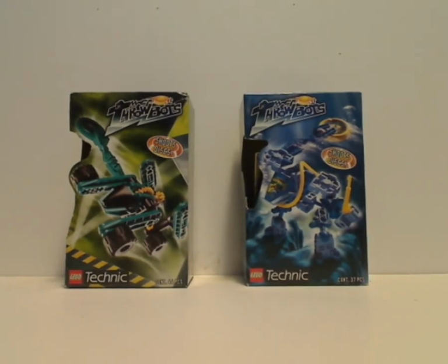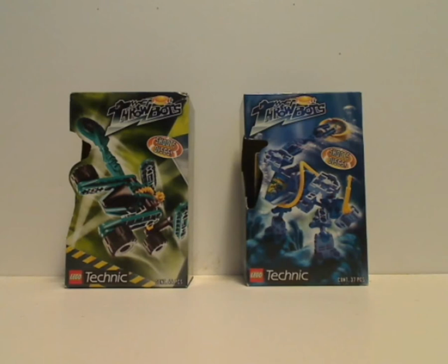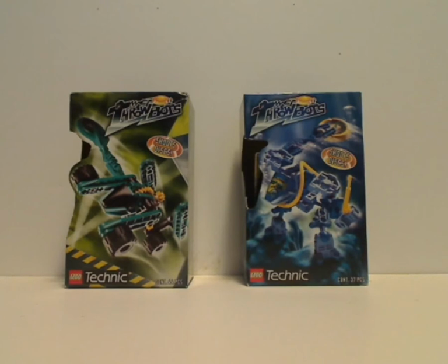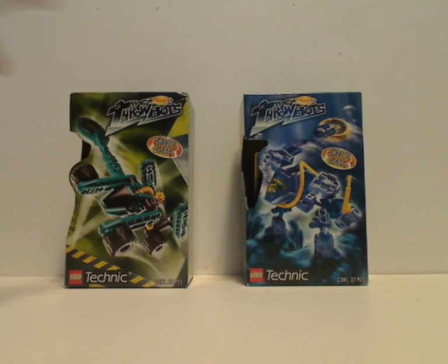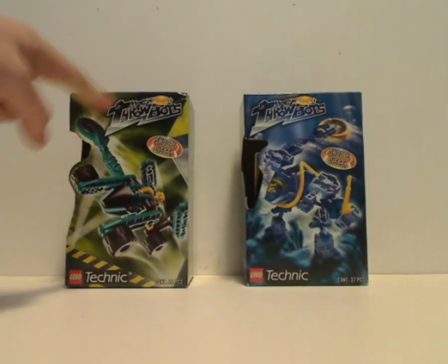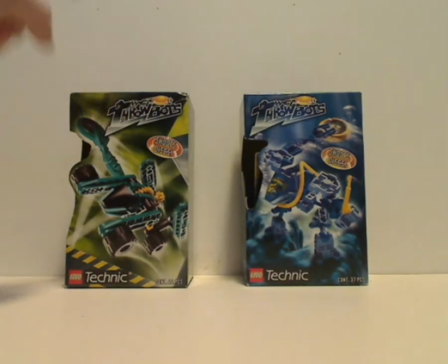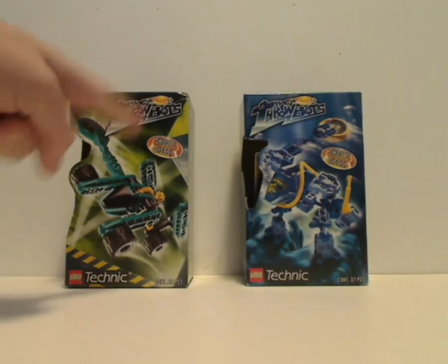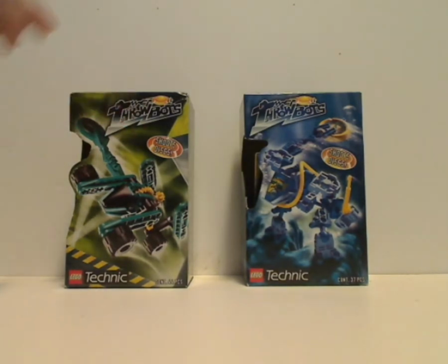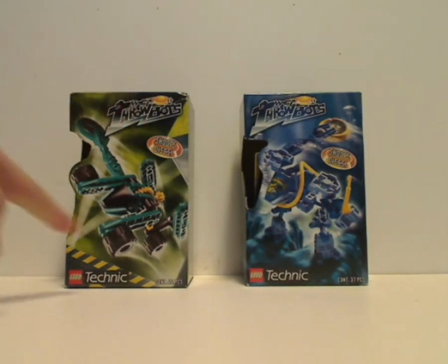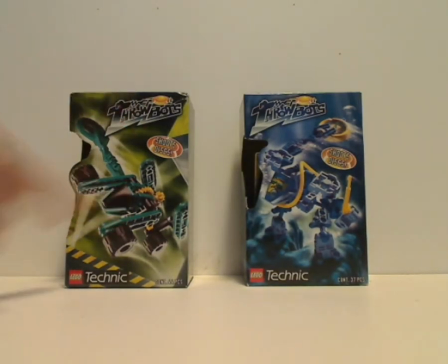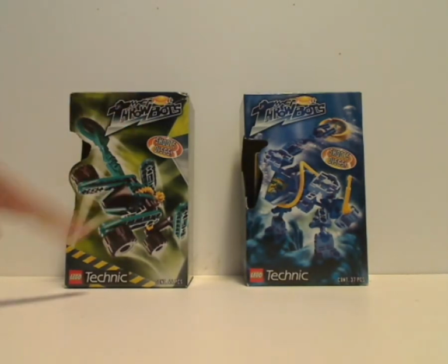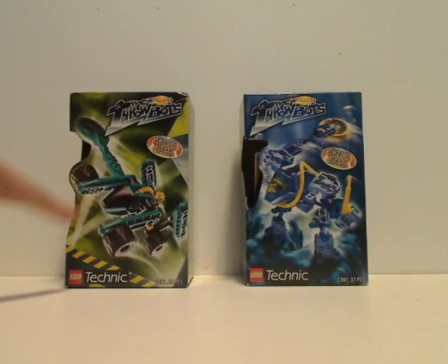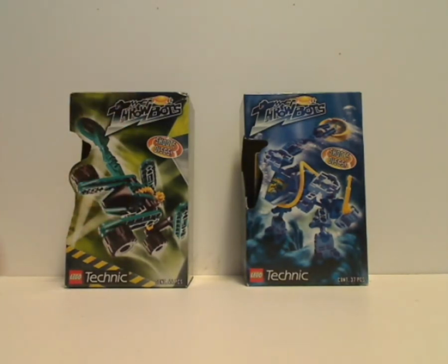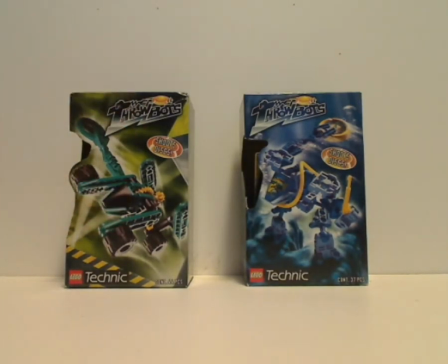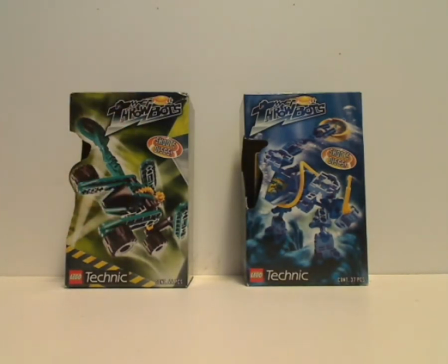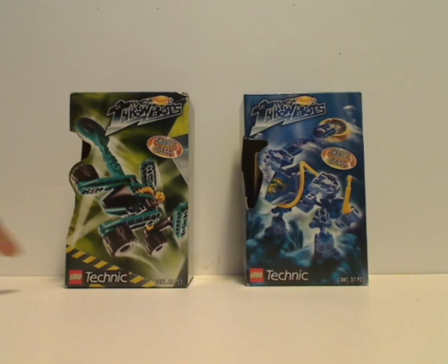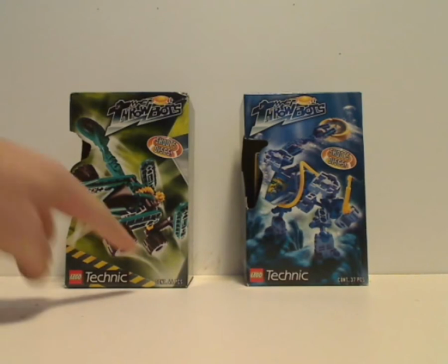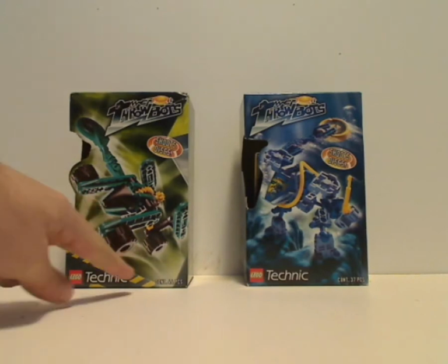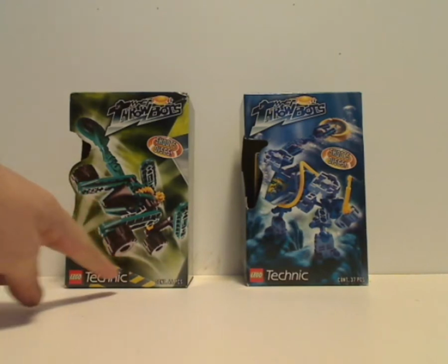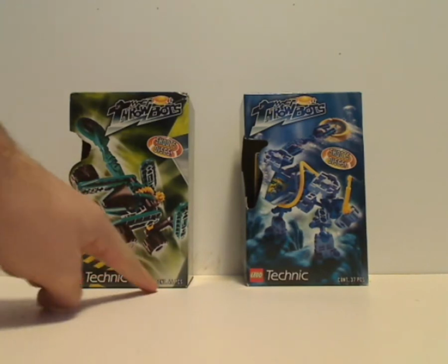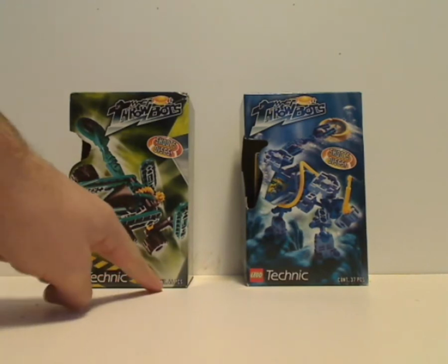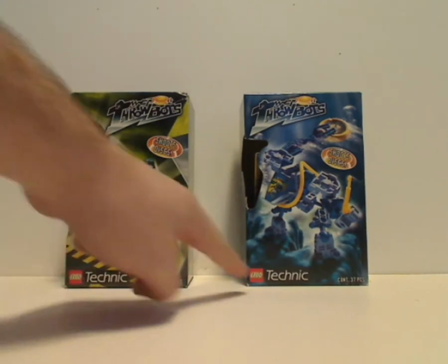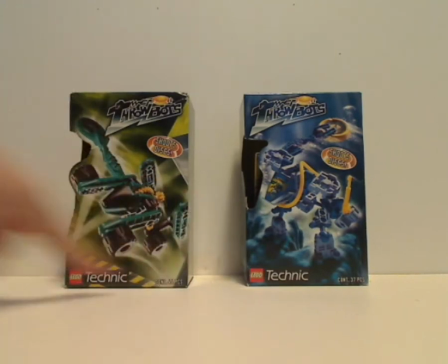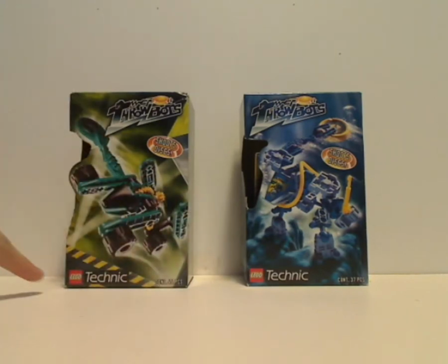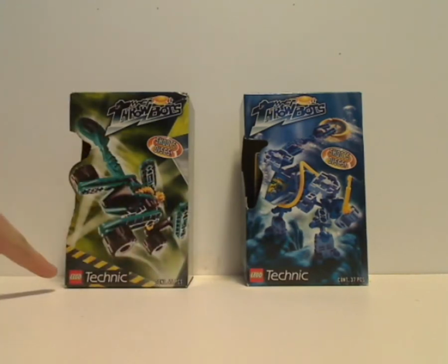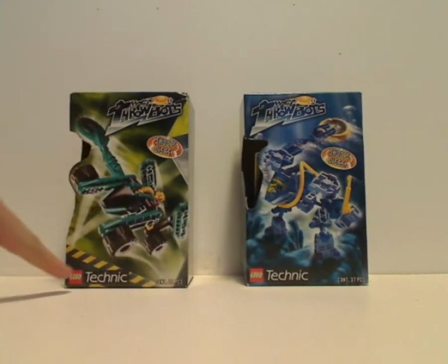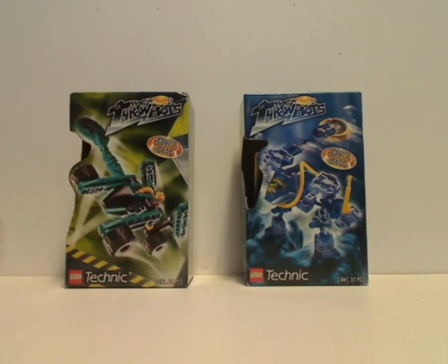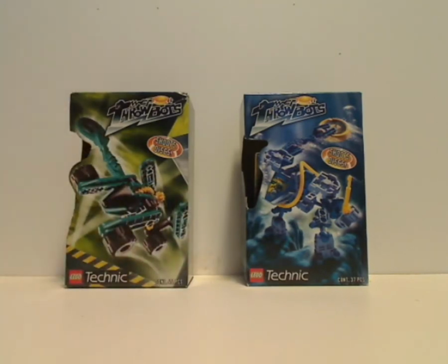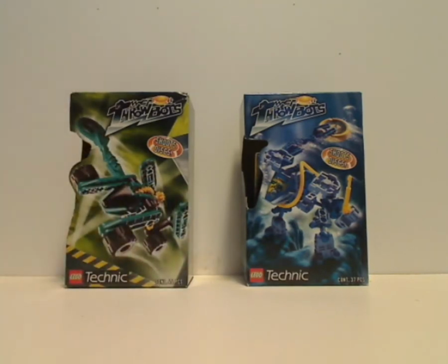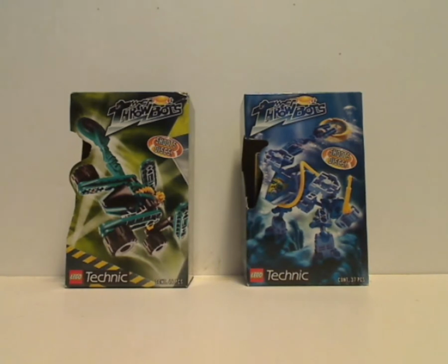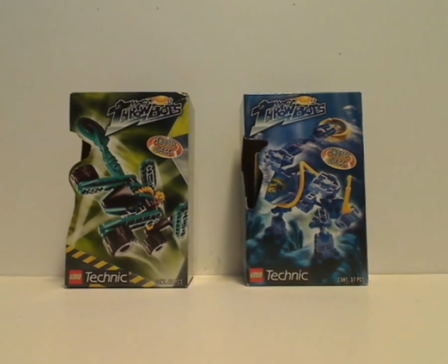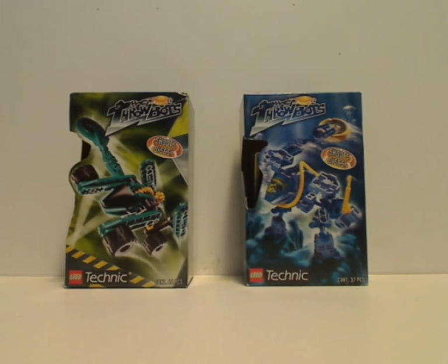On the front of the box you see the Throwbot logo, shoots discs, a picture of the character that comes within, the piece amount, the LEGO logo, and the Technic logo — an older style Technic logo.